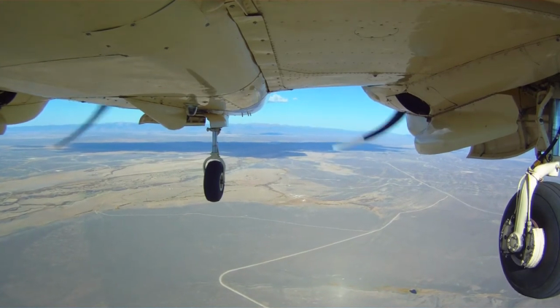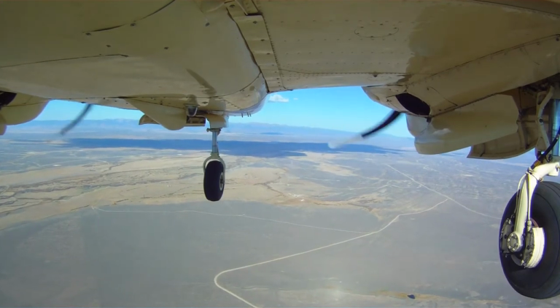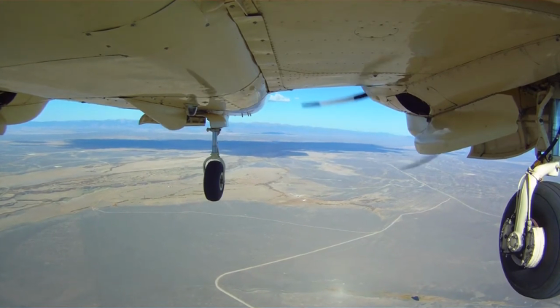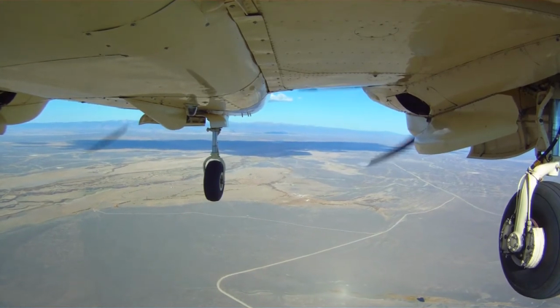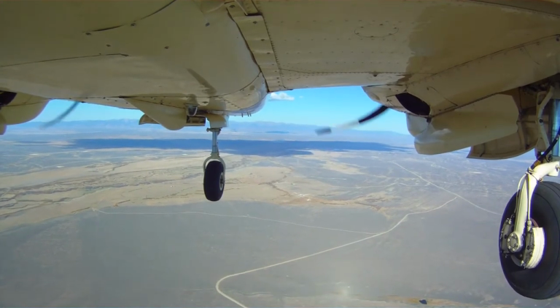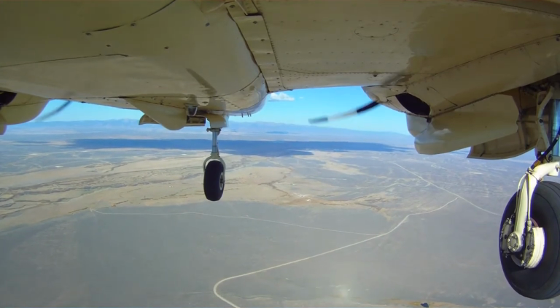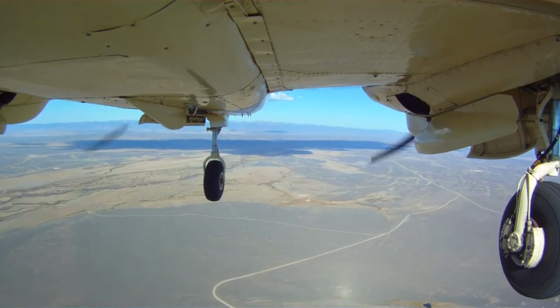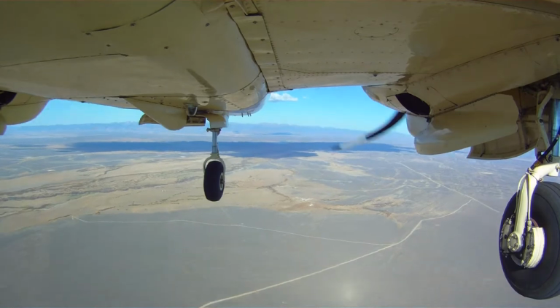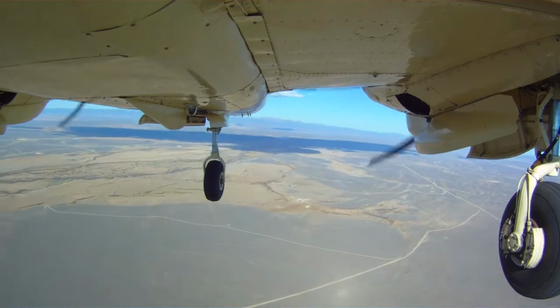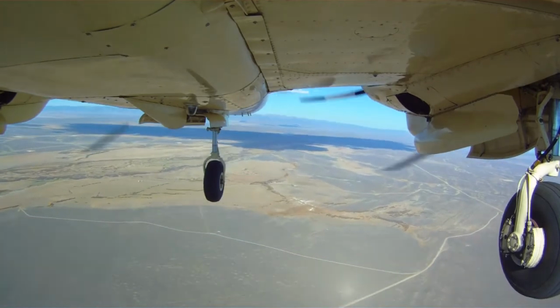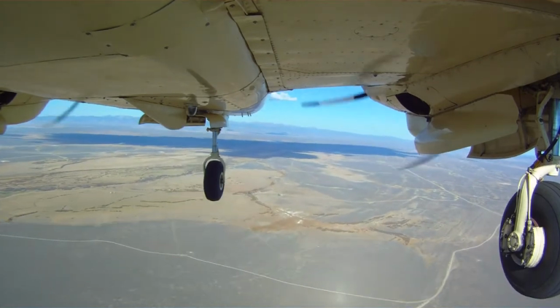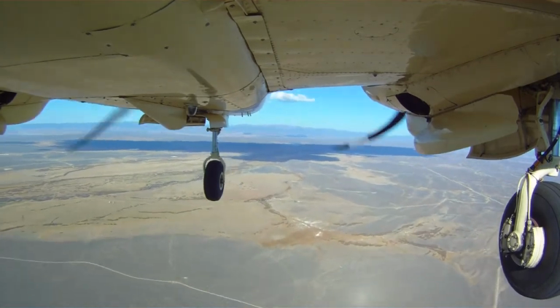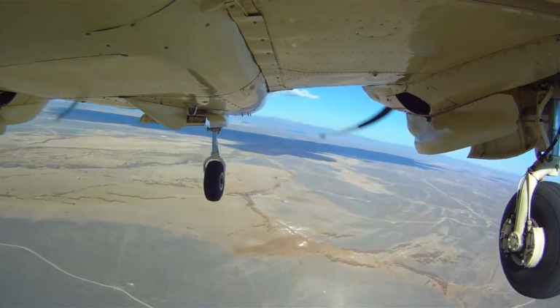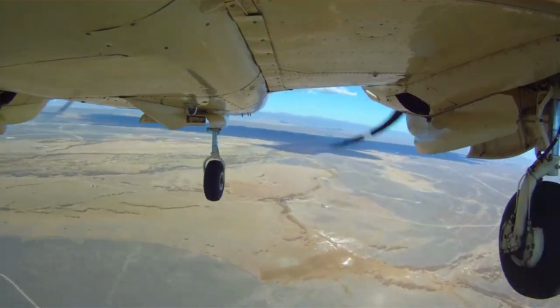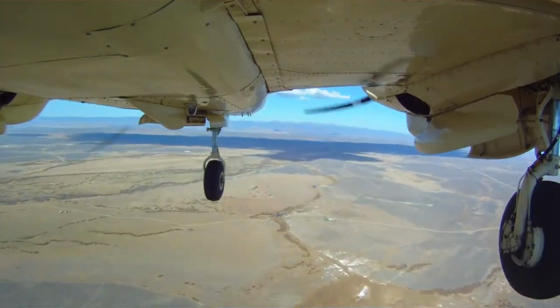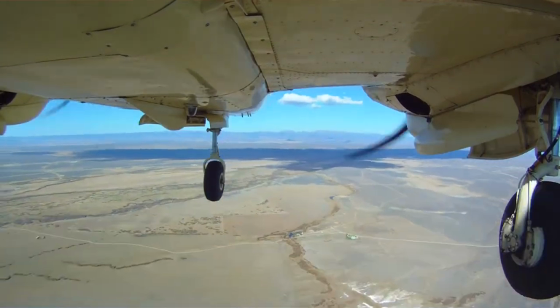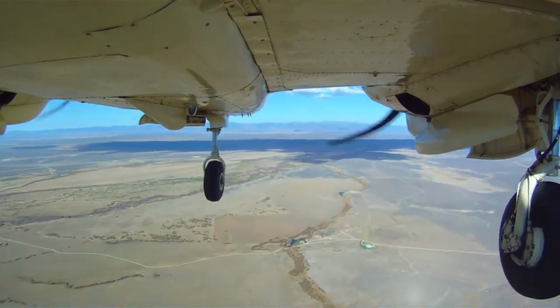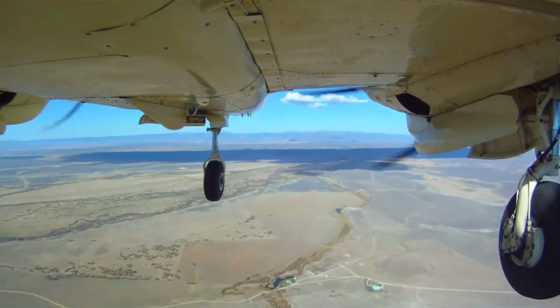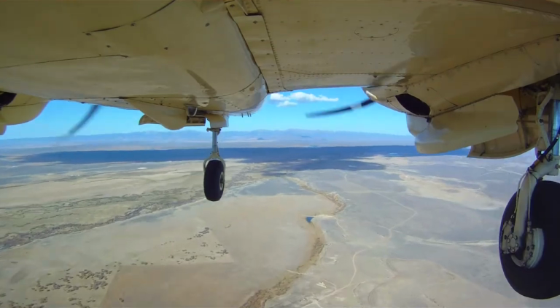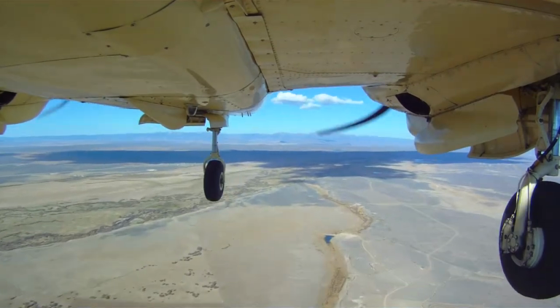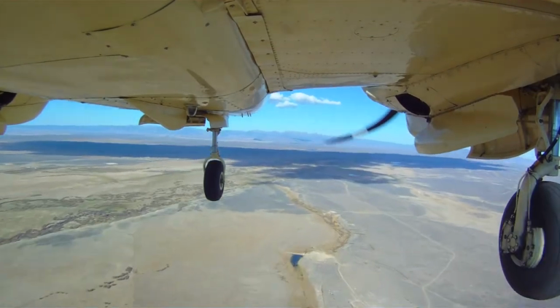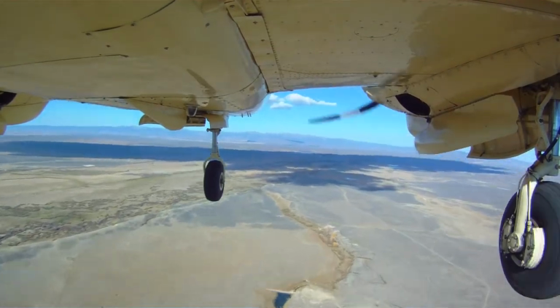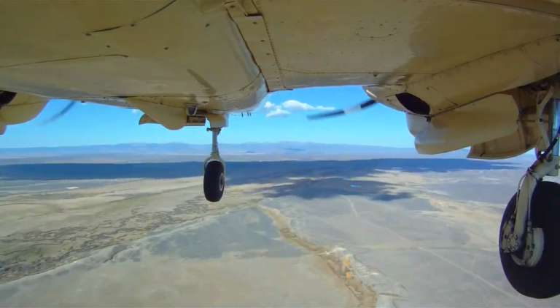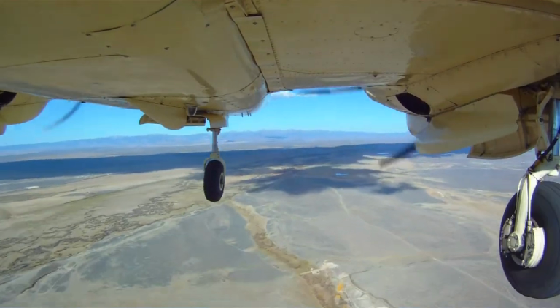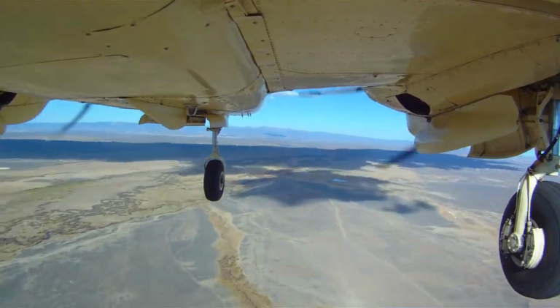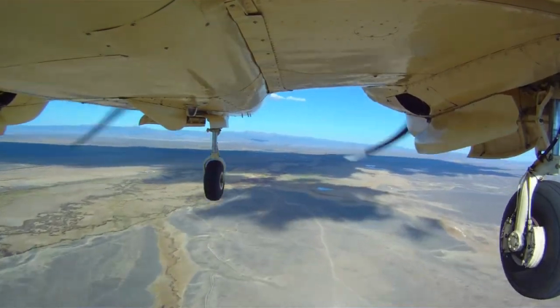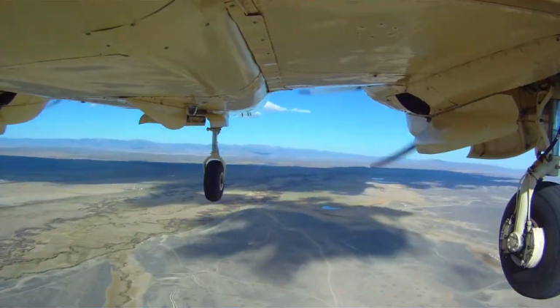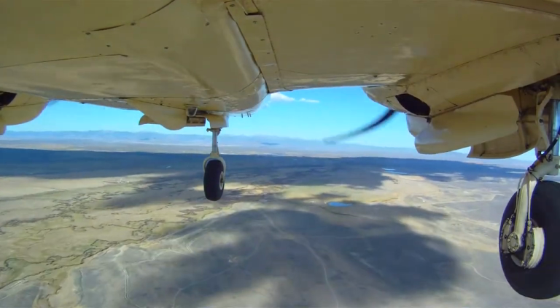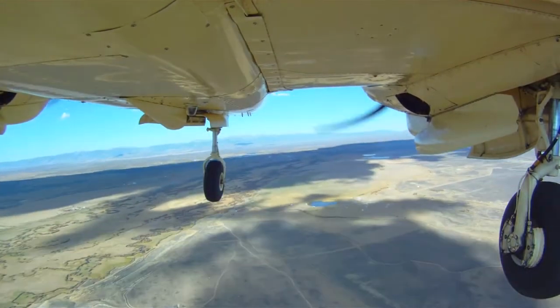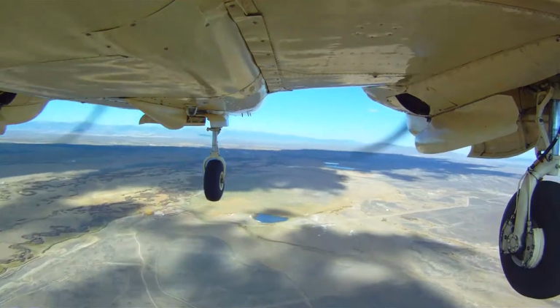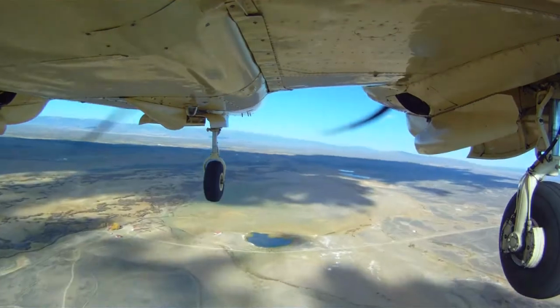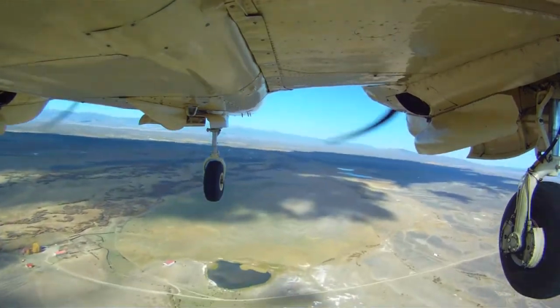At various points throughout the movie, I will be playing back at a high speed and then slowing down to the normal rate. That way, we'll get a good overview of the entire approach as well as being able to see the critical parts.